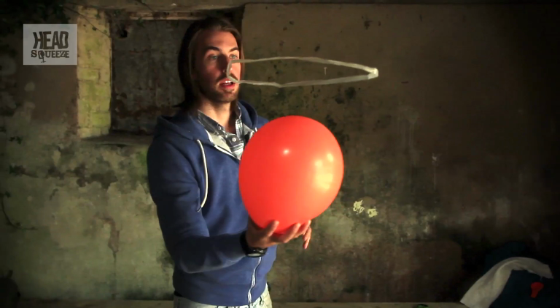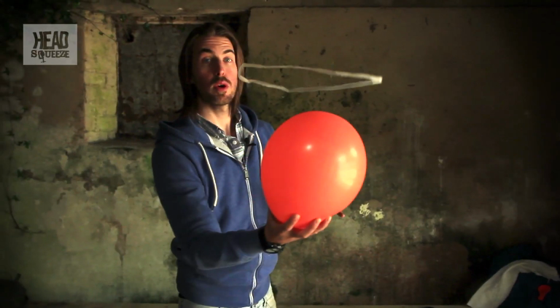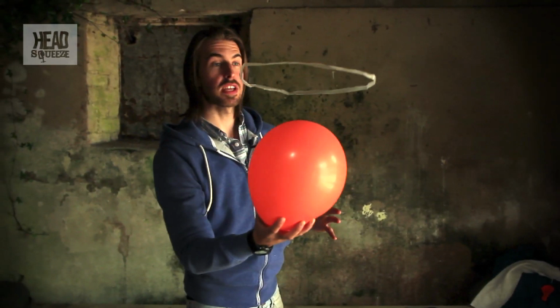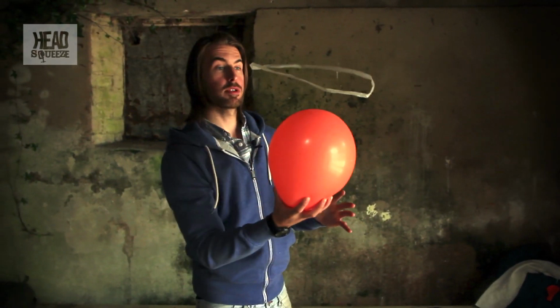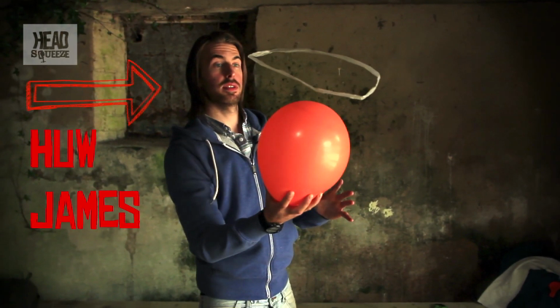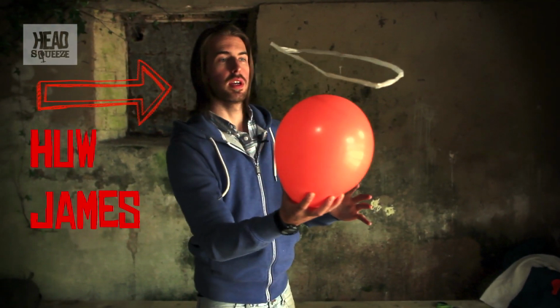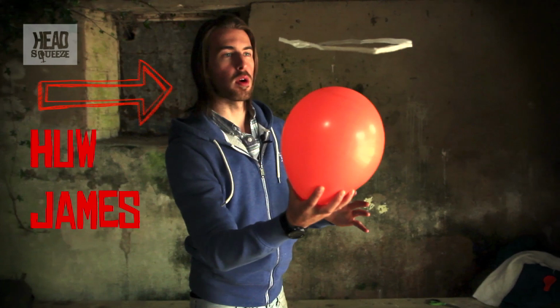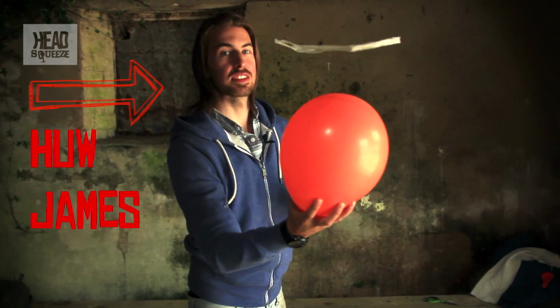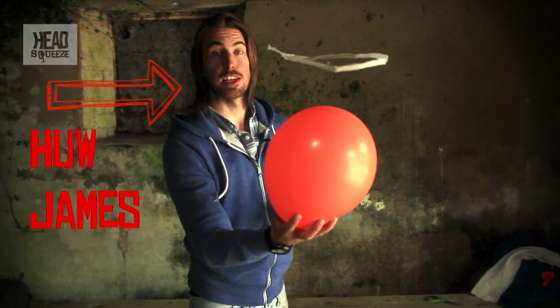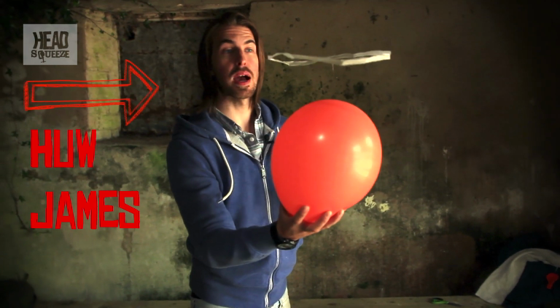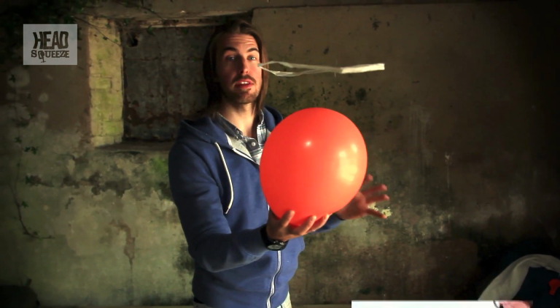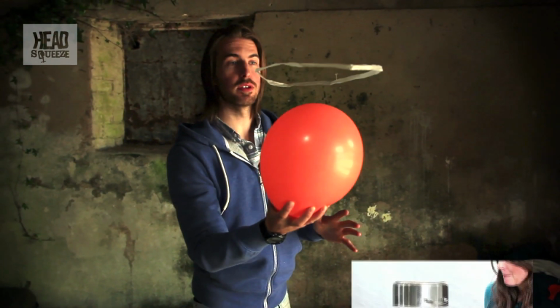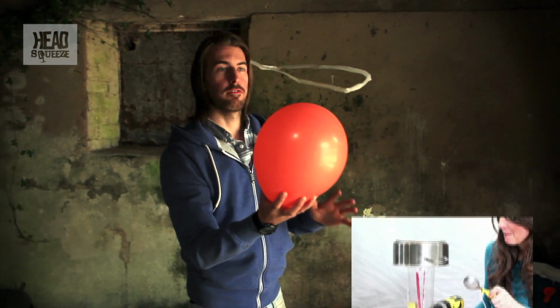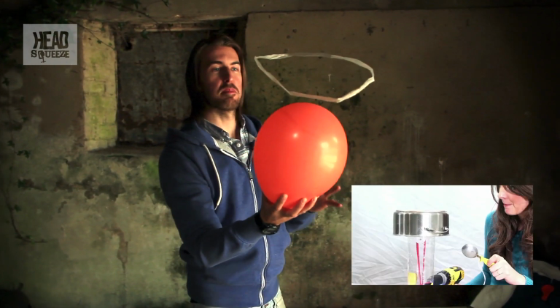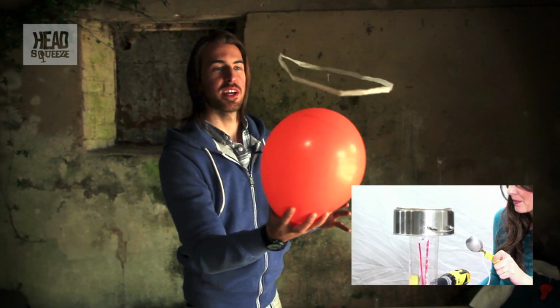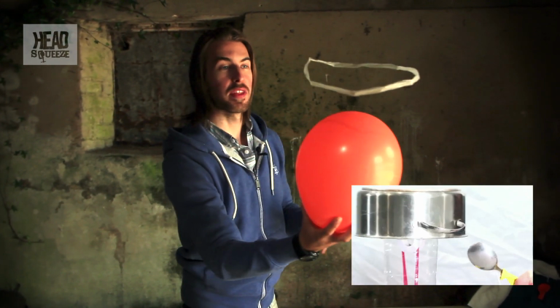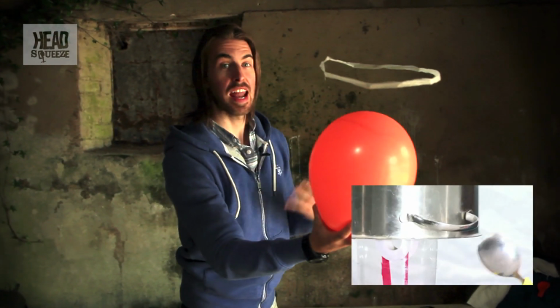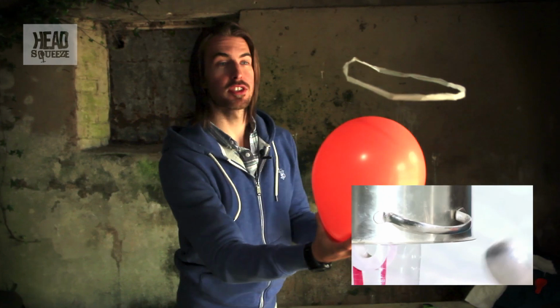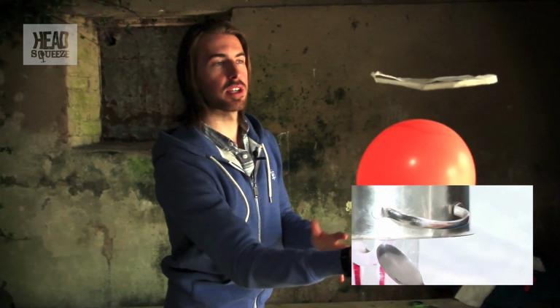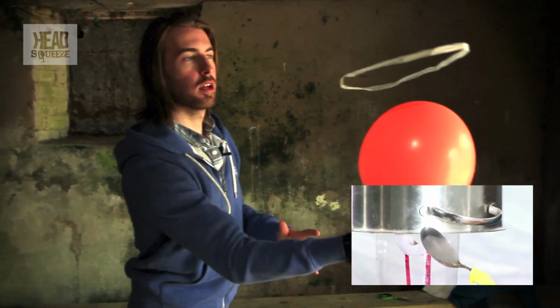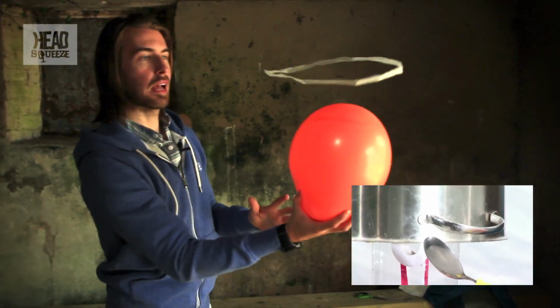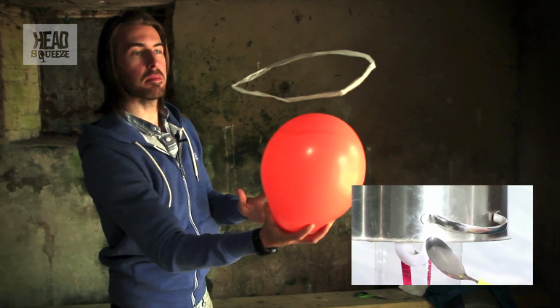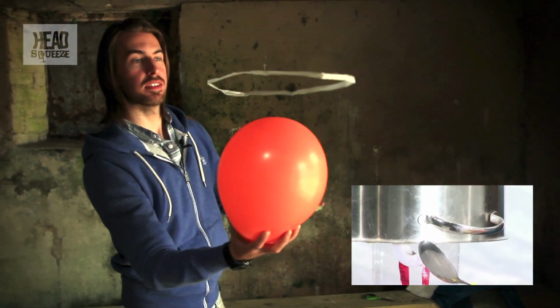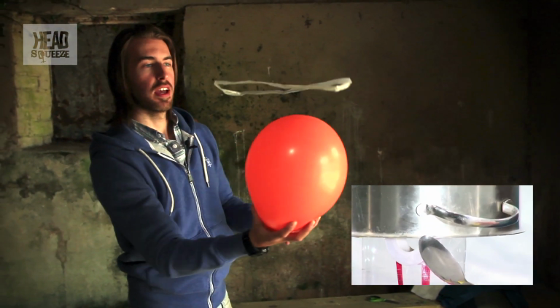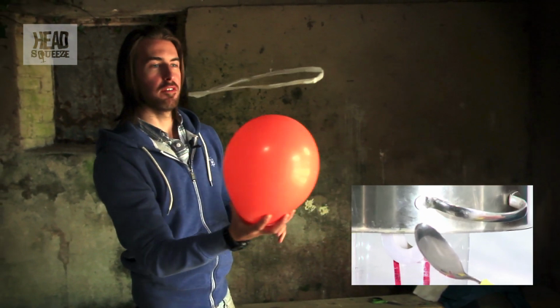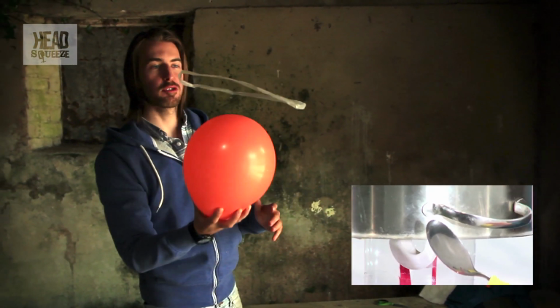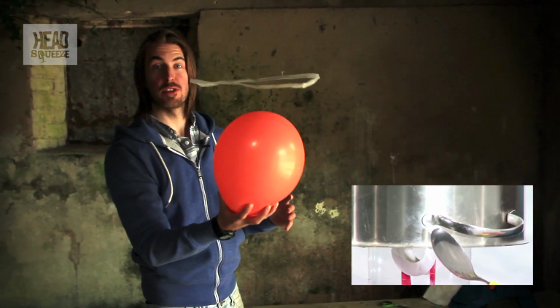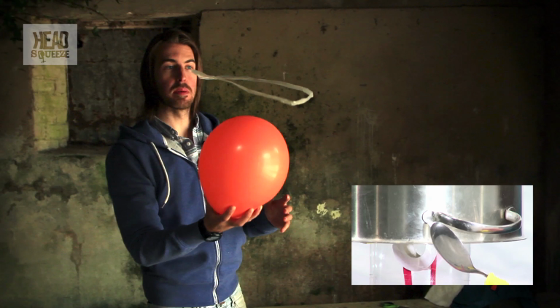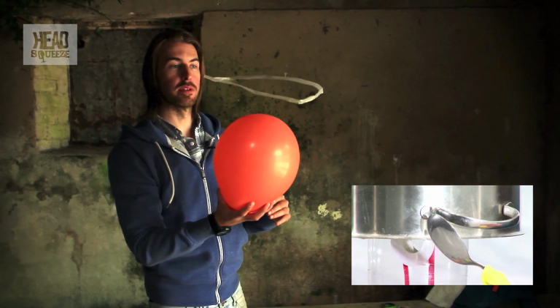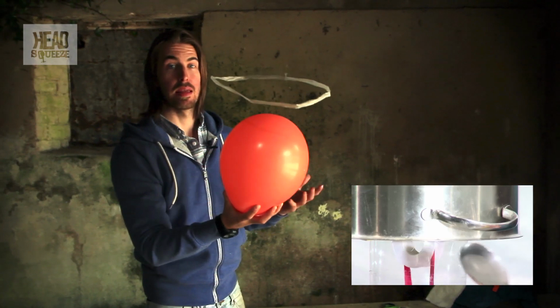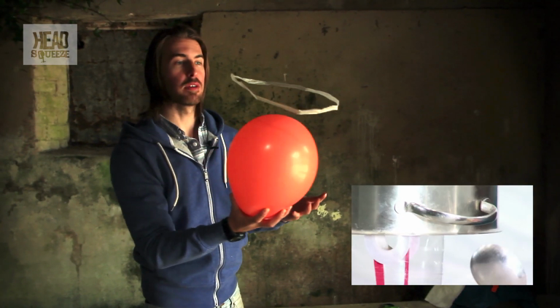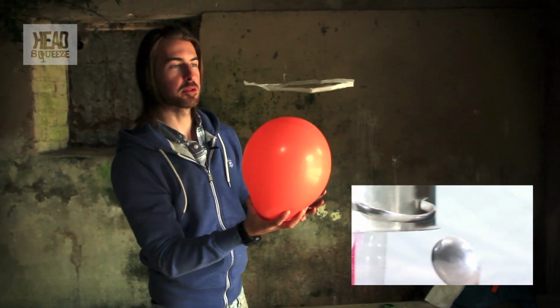There are loads of good science demonstrations all about static. You can look back on our other videos for examples of that. Every good science presenter will have some kind of demonstration to do with a balloon. Let me show you how to do this one.